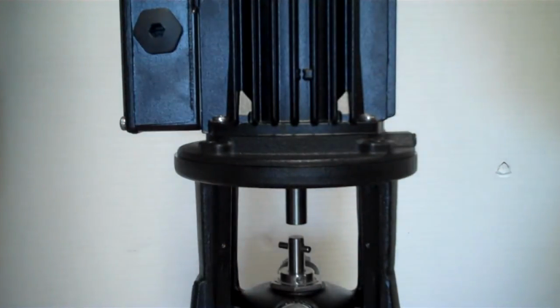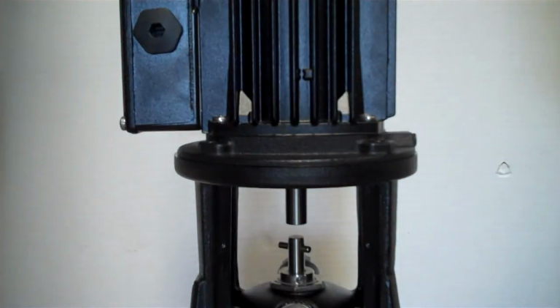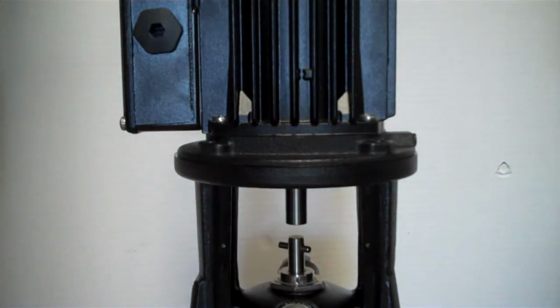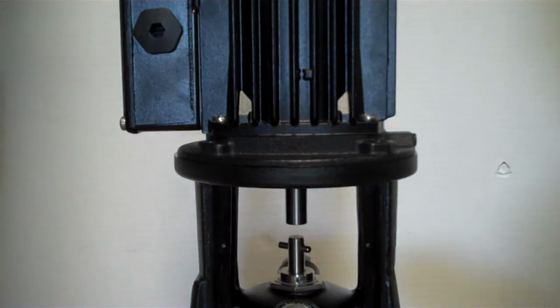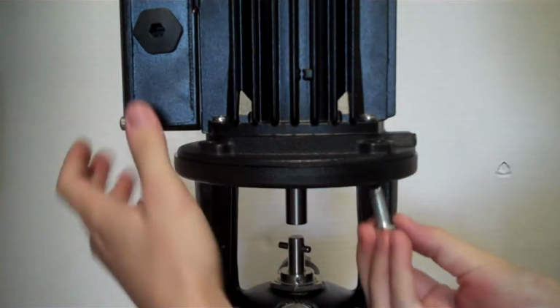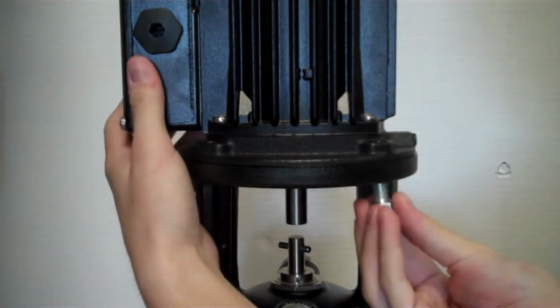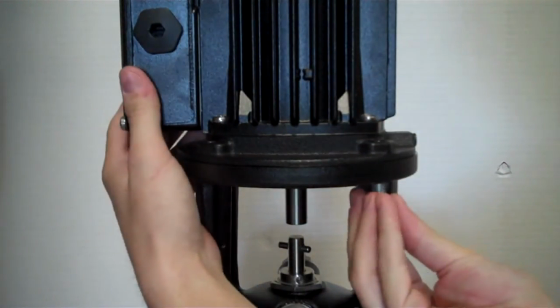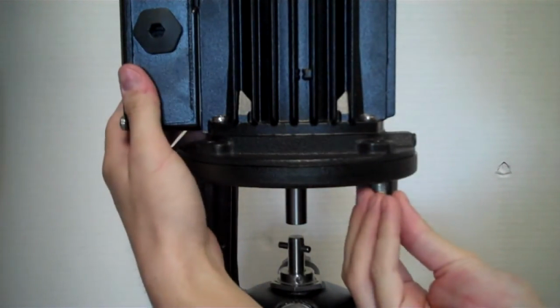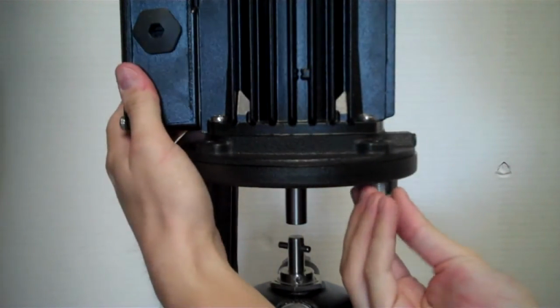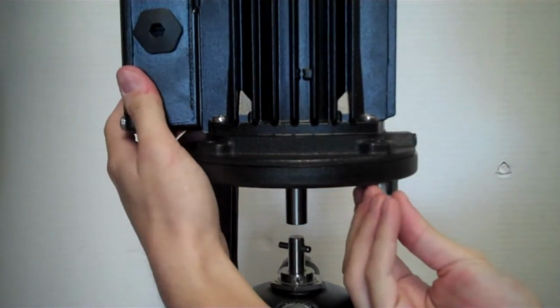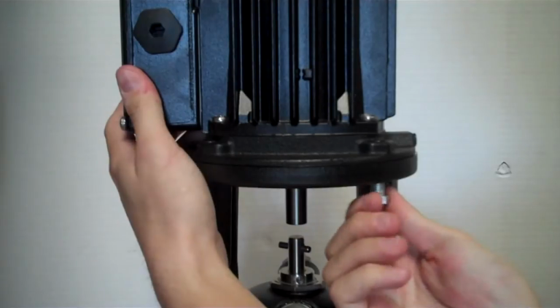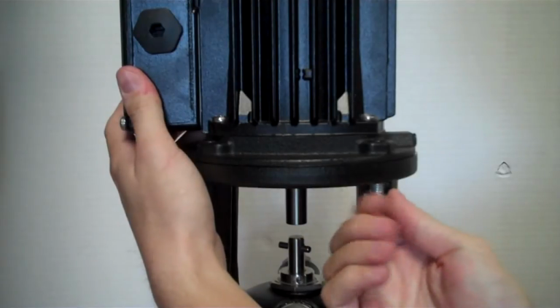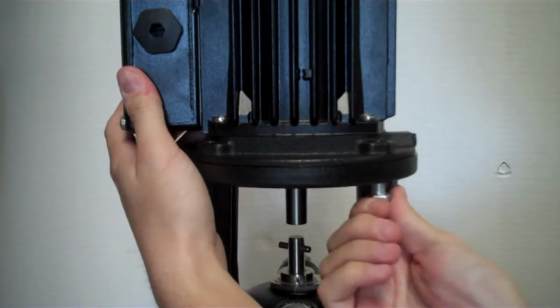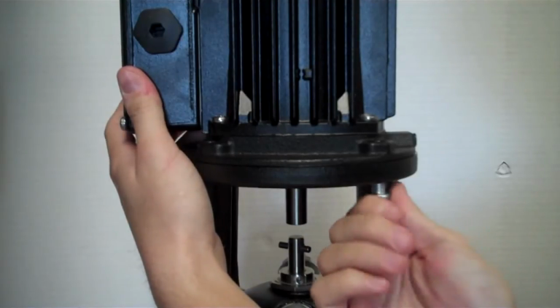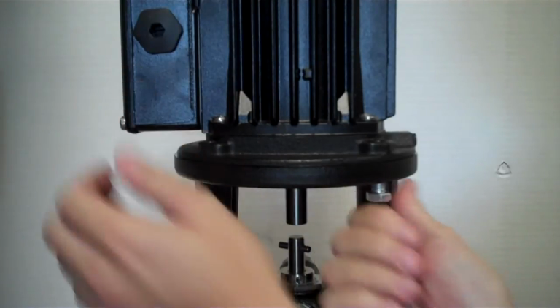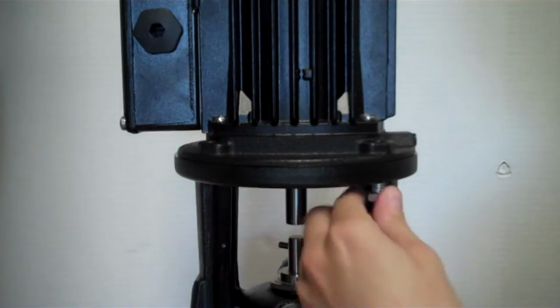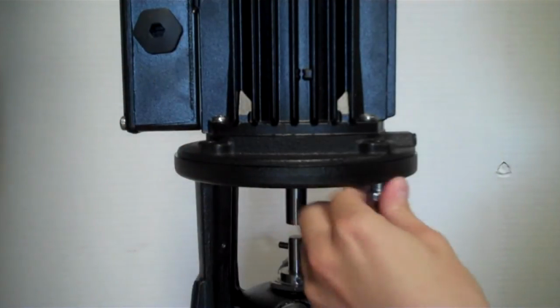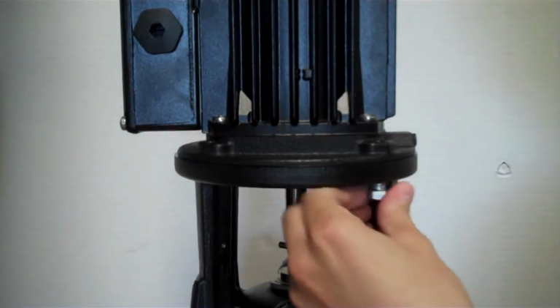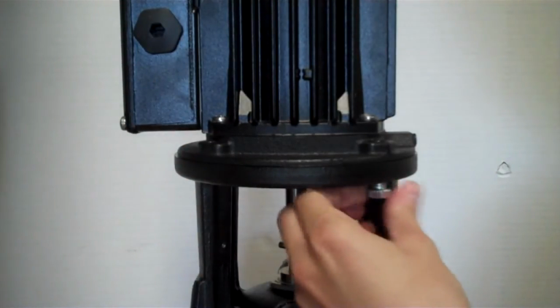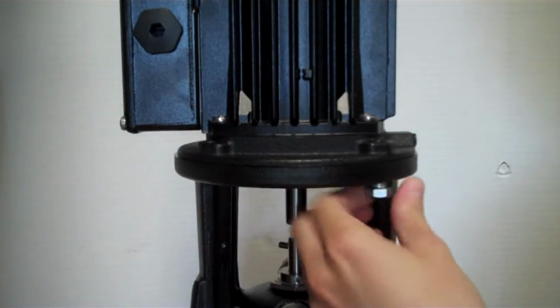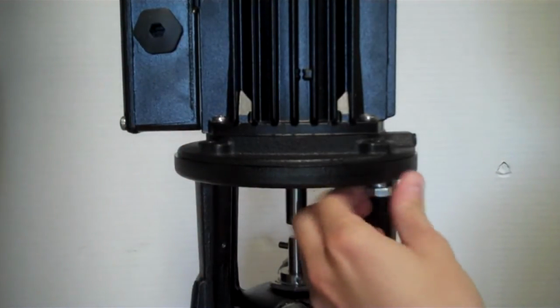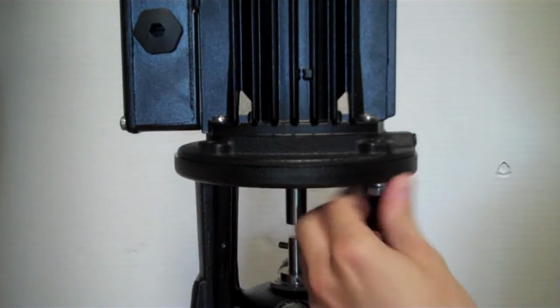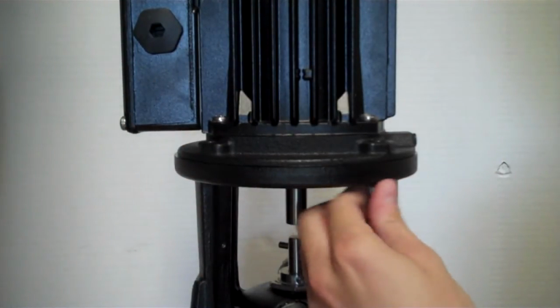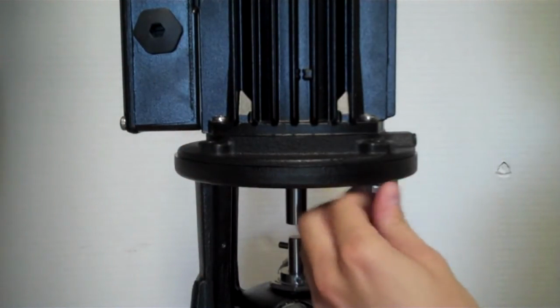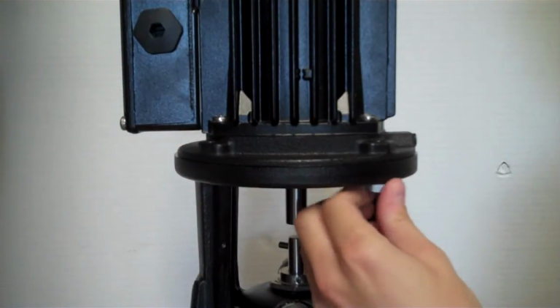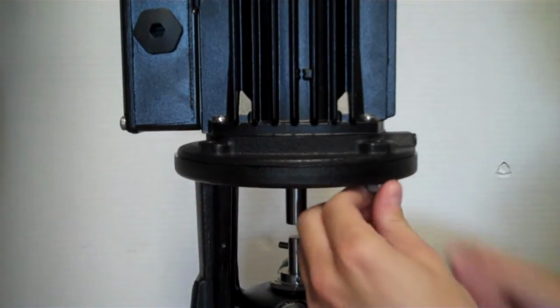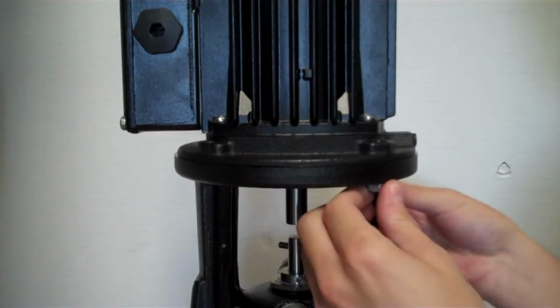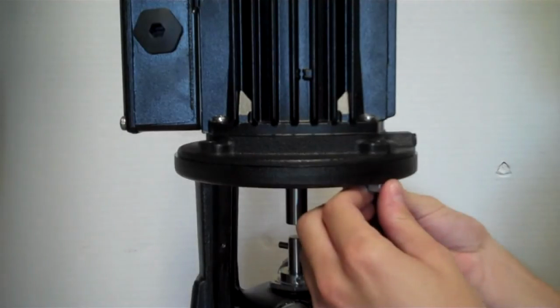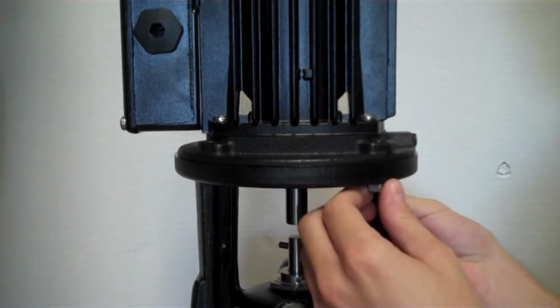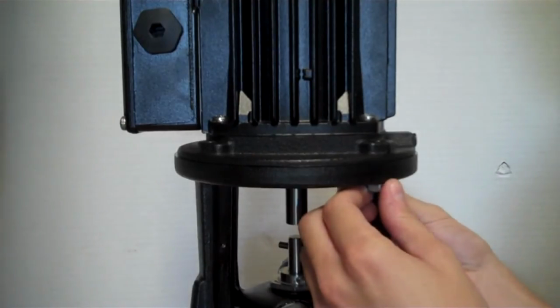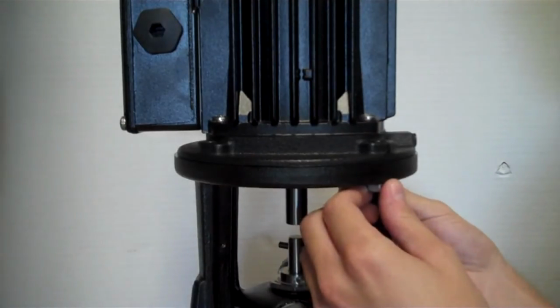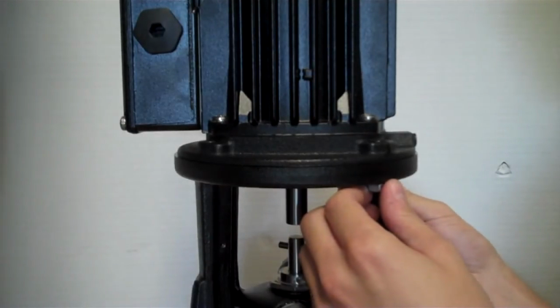Make sure that's all lined up and we'll replace the motor bolts — there should be four. Get those back in and tighten back up again.